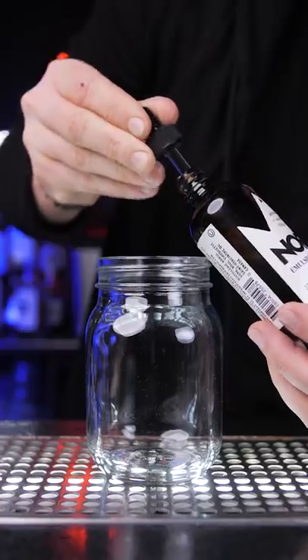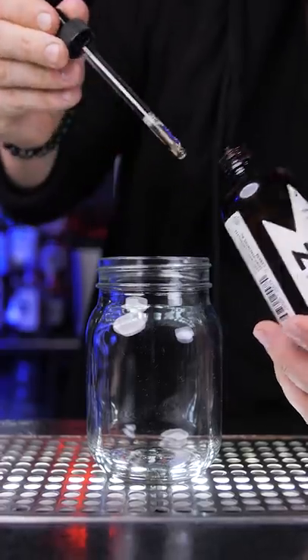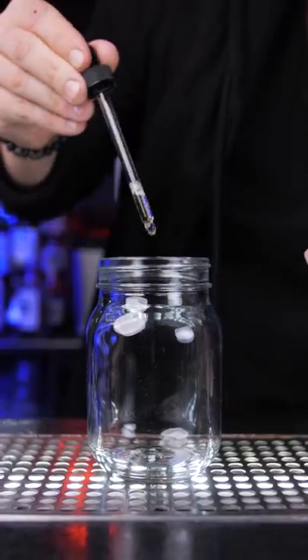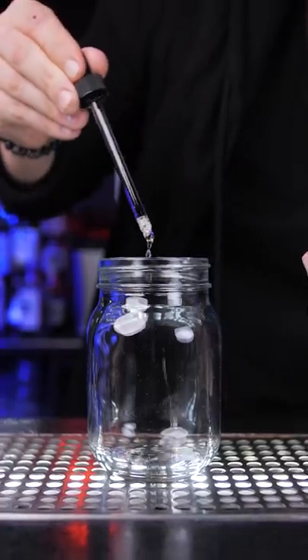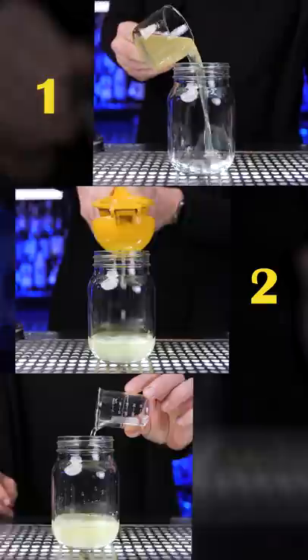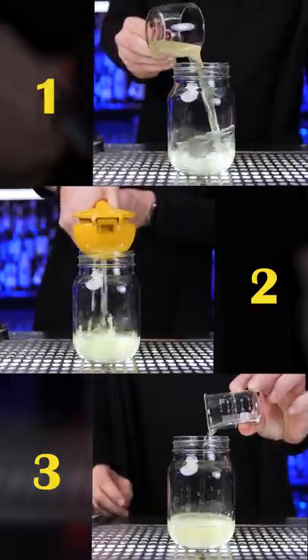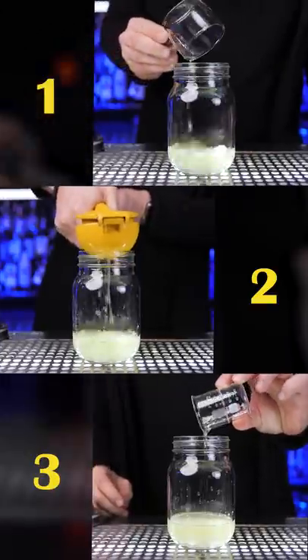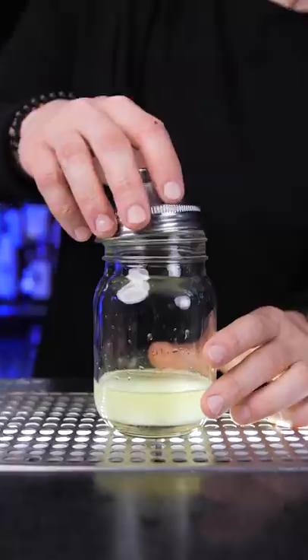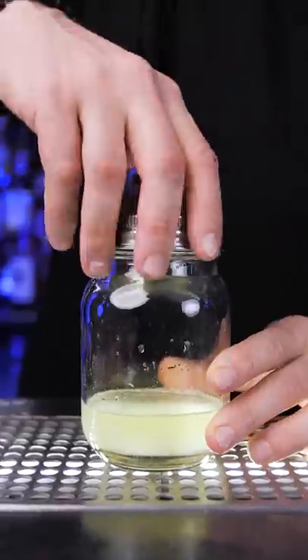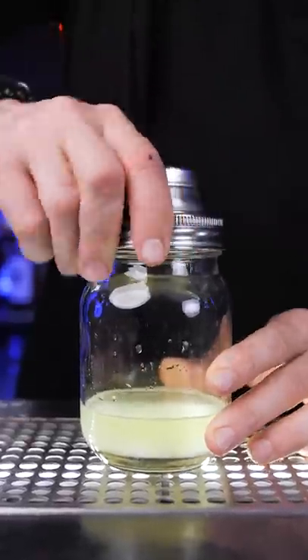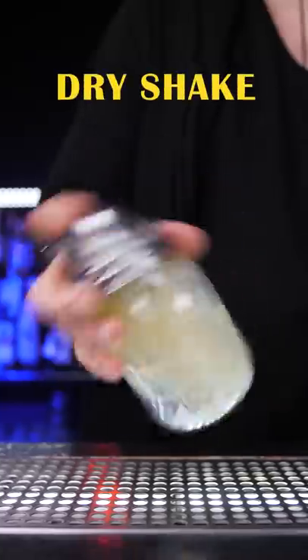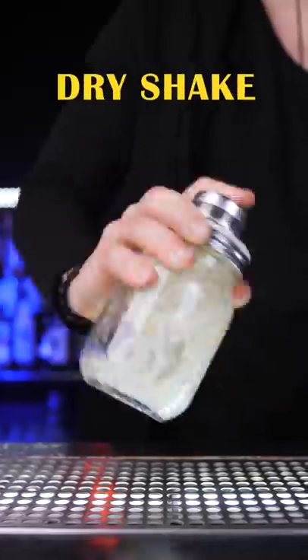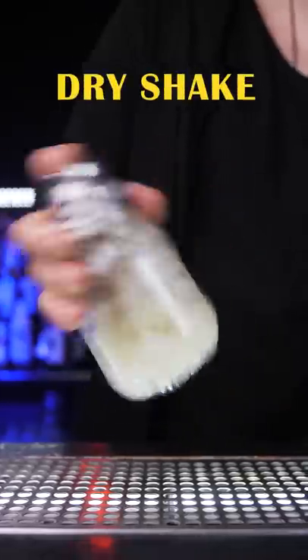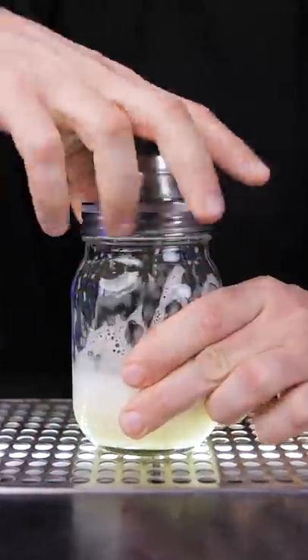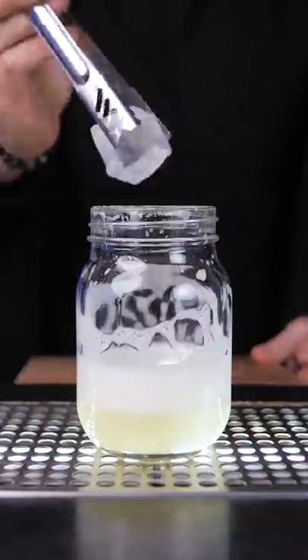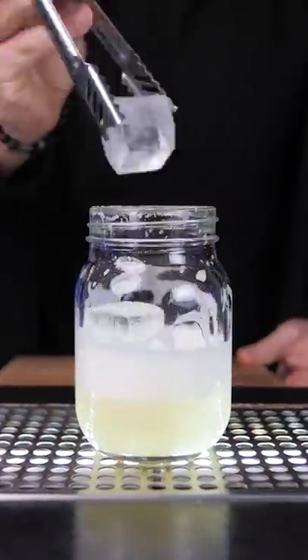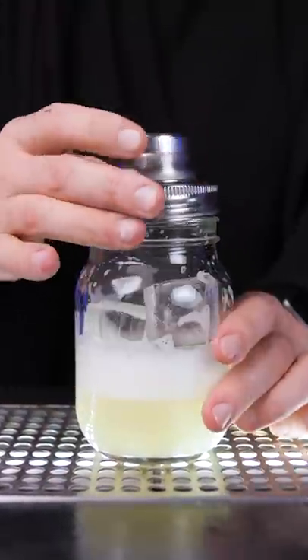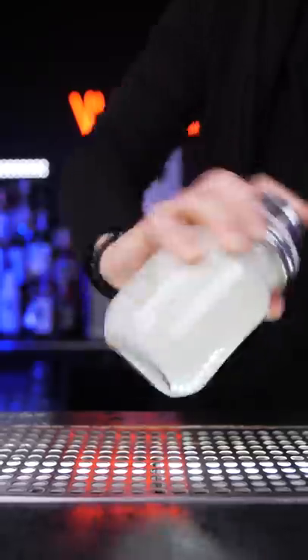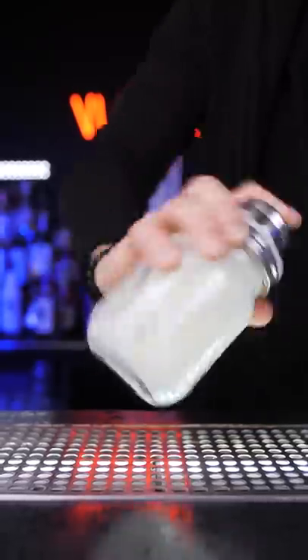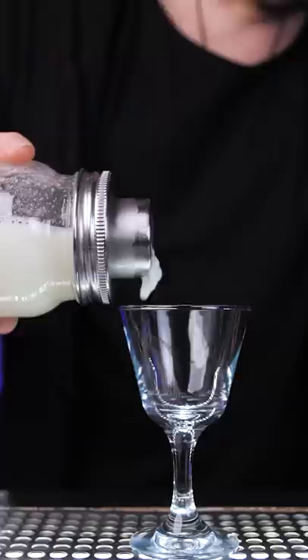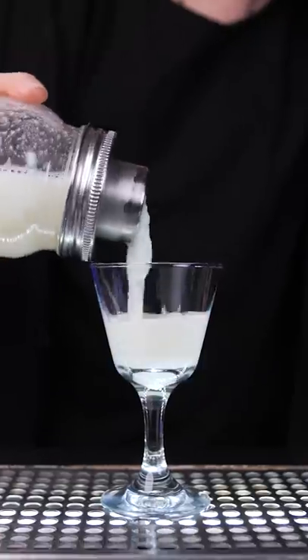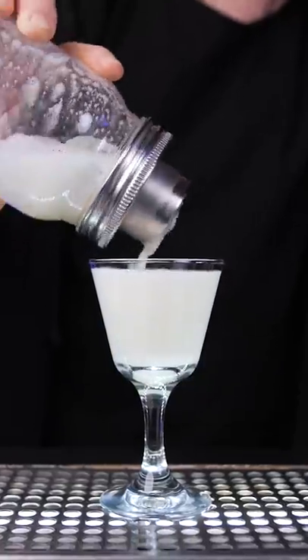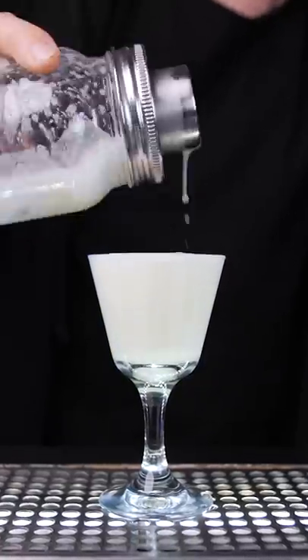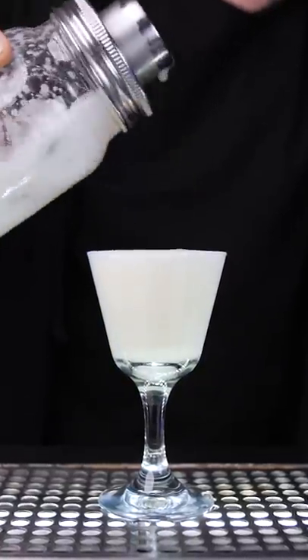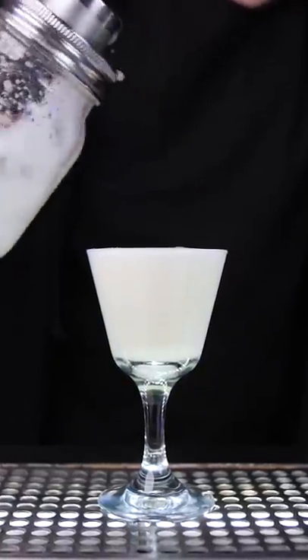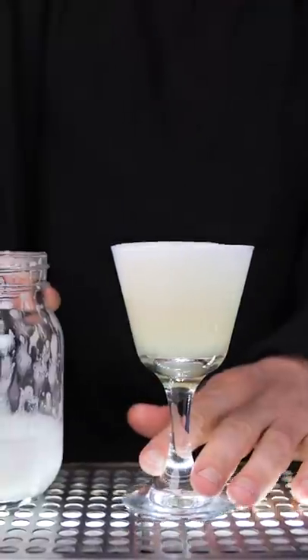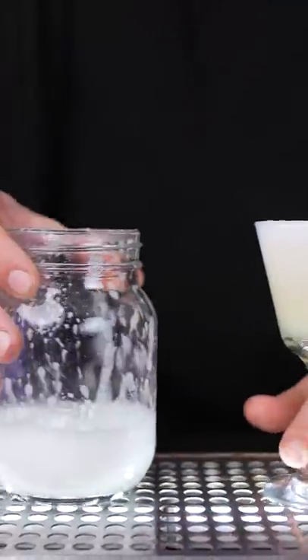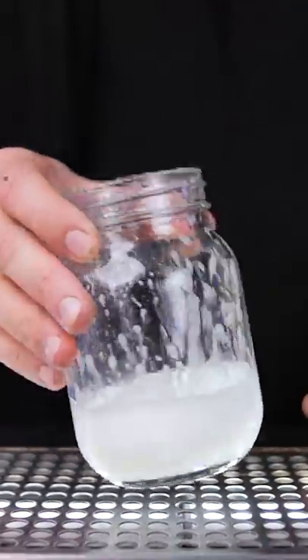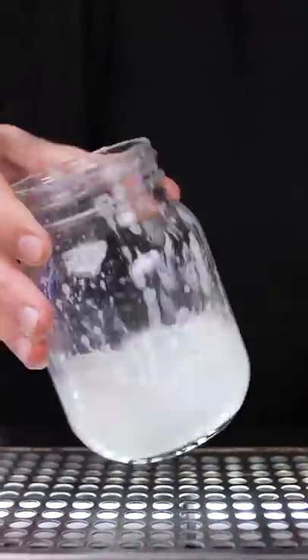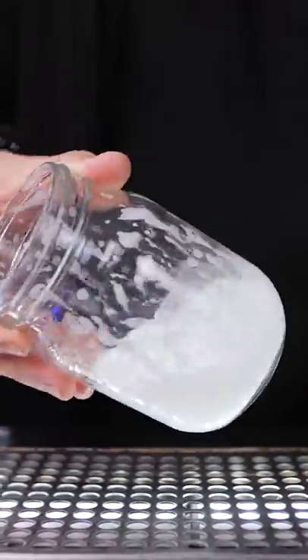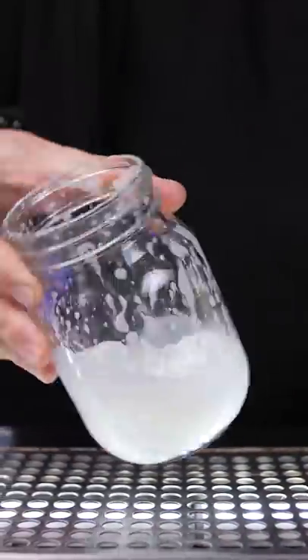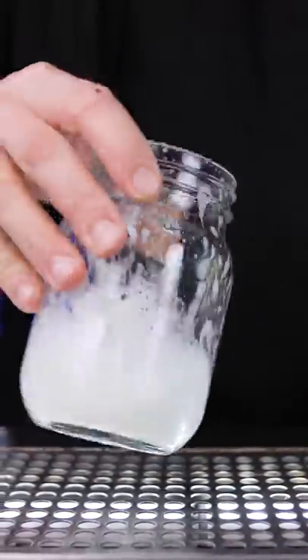Just add a couple of drops in the shaker, pour all other ingredients, do the dry shake so you get a foamier texture, then shake it with ice to chill and strain into the glass. That's how easily you get that perfect snow white head without using egg whites.